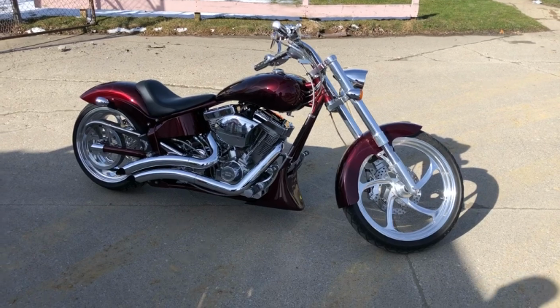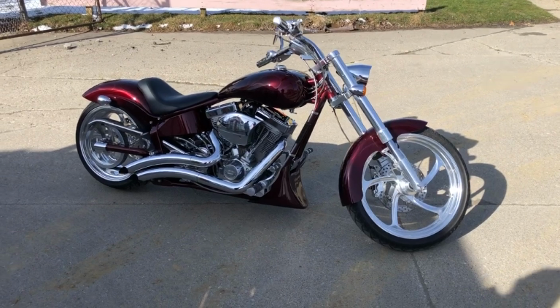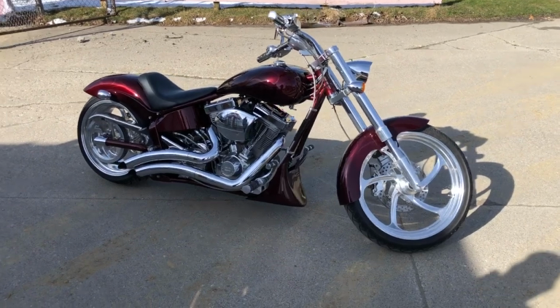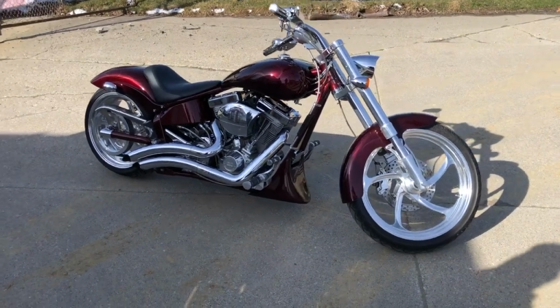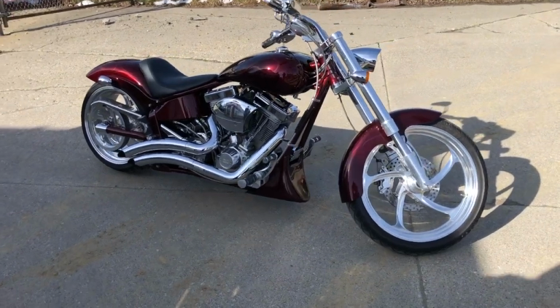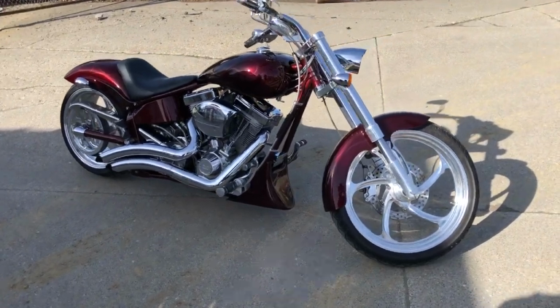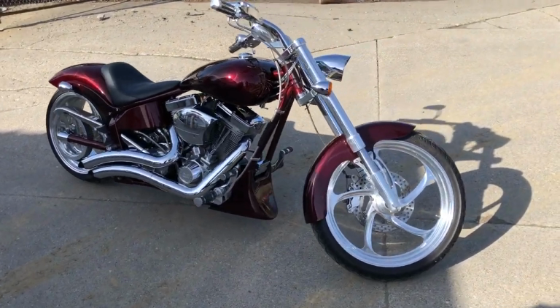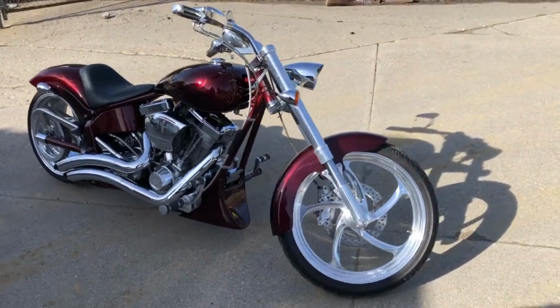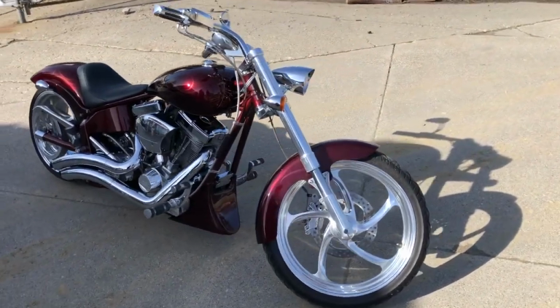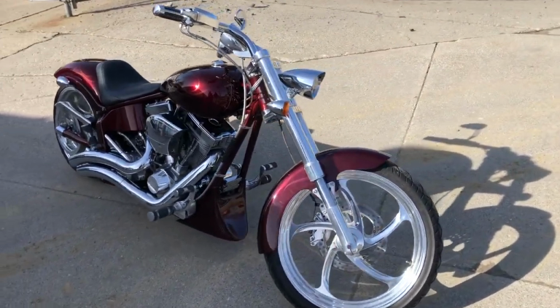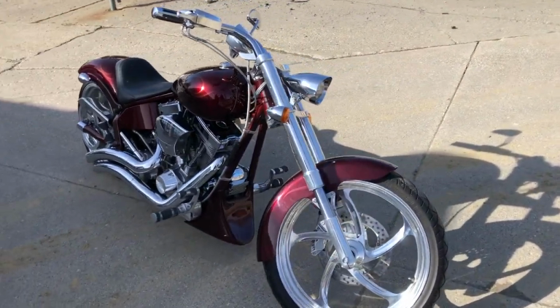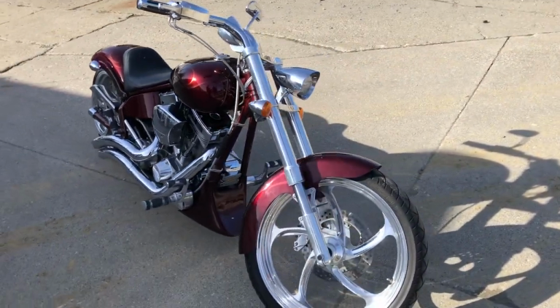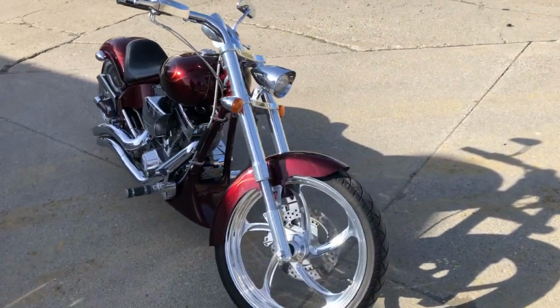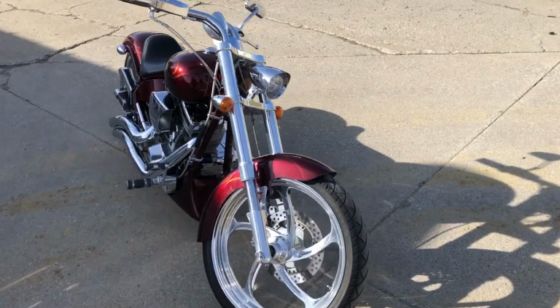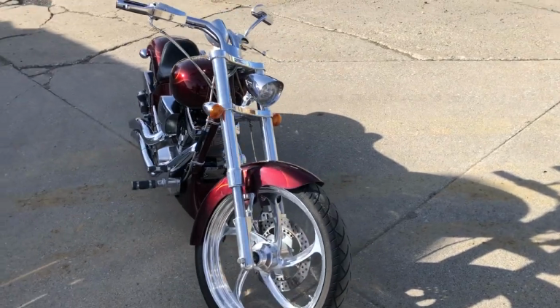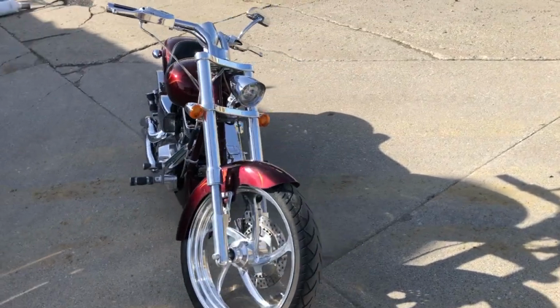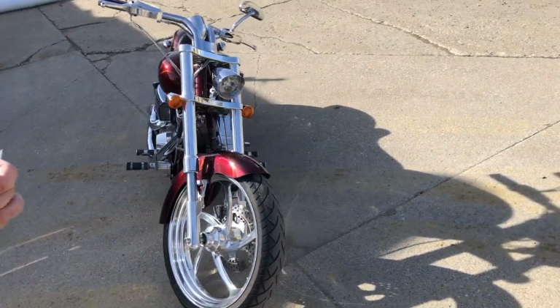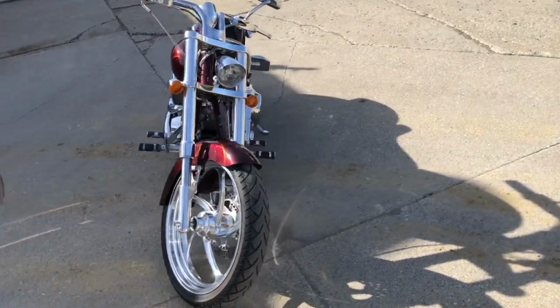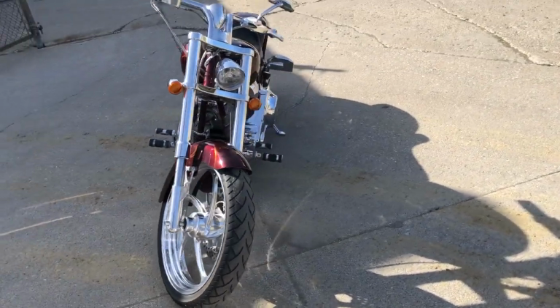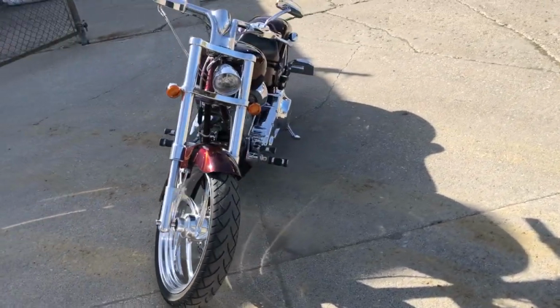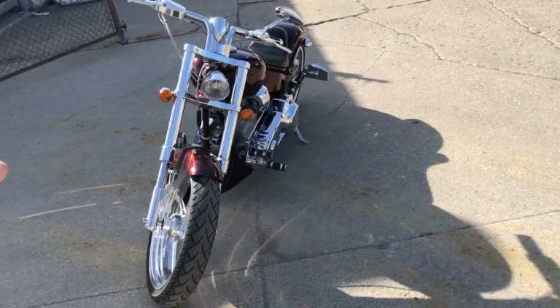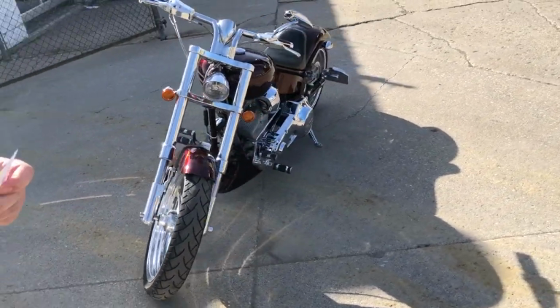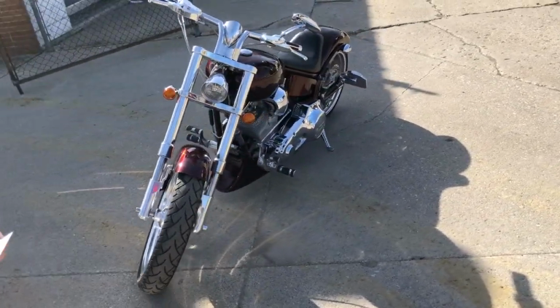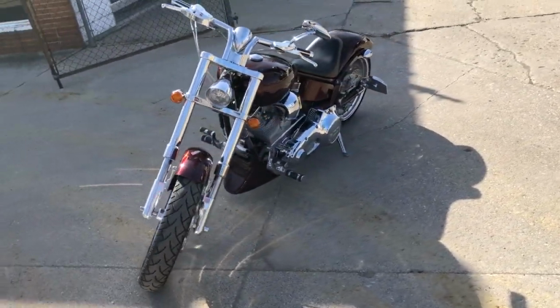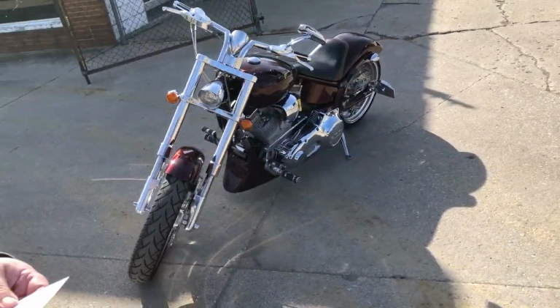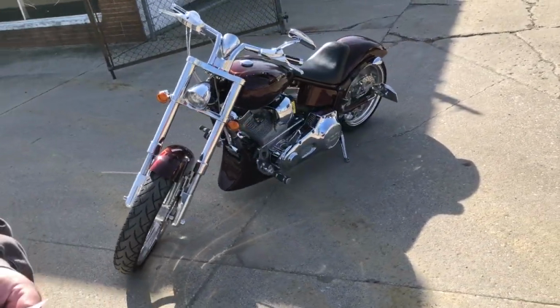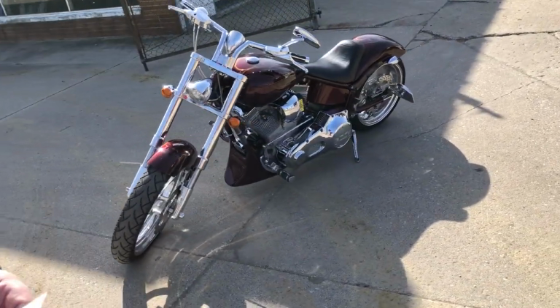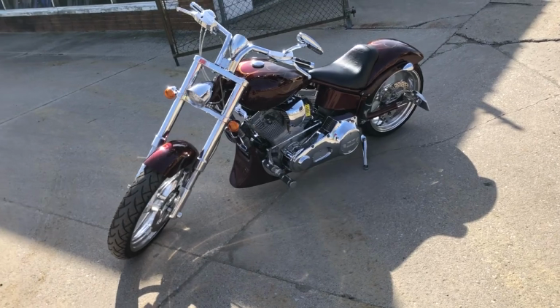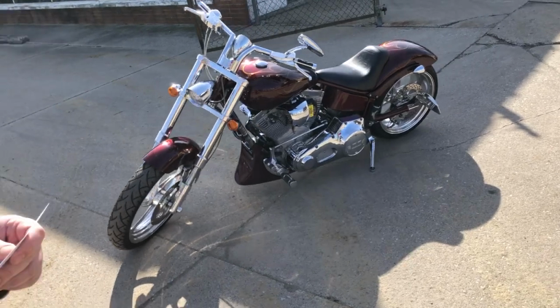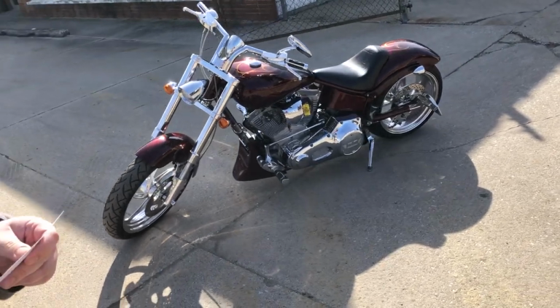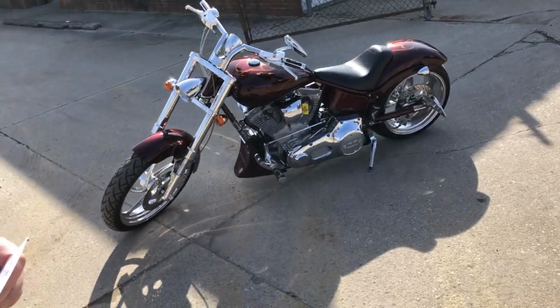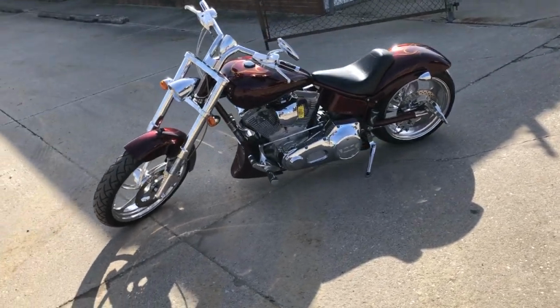Hey guys, ApprovalPowersports.com here doing some videos on some stuff that just came in. Check this one out, Big Dog Bulldog, 2004, 7,515 miles, super clean.